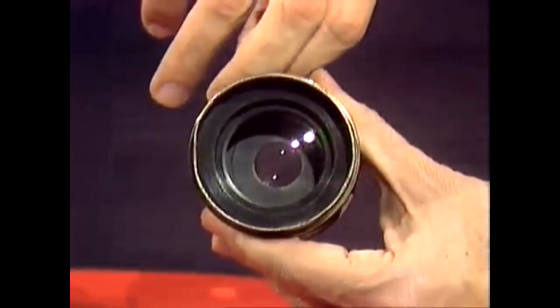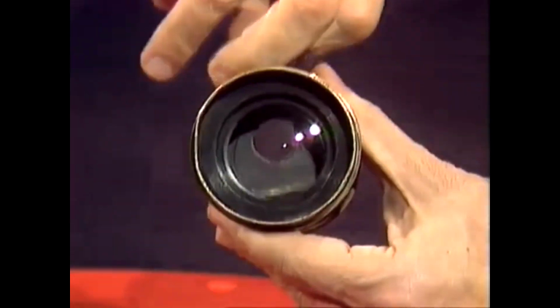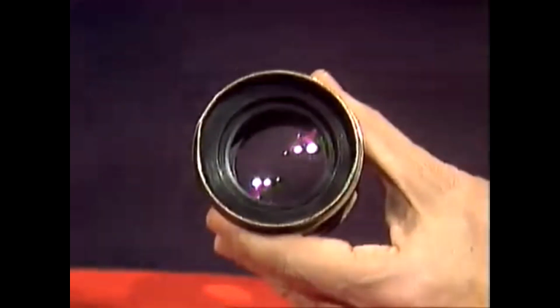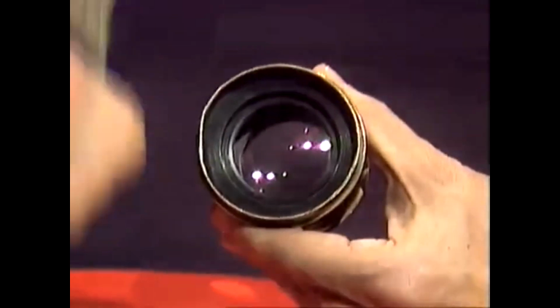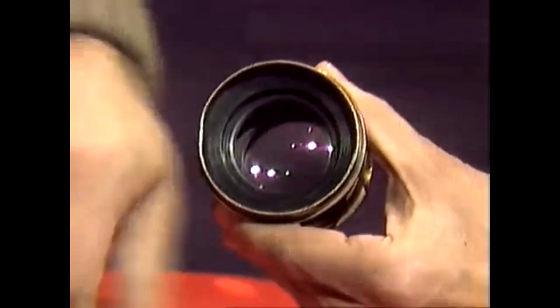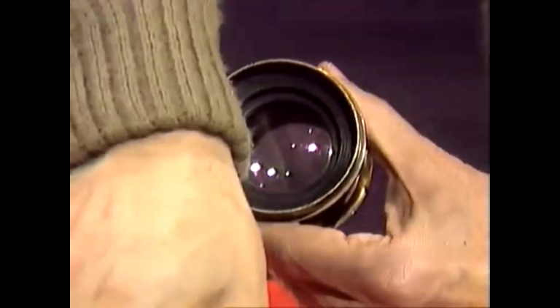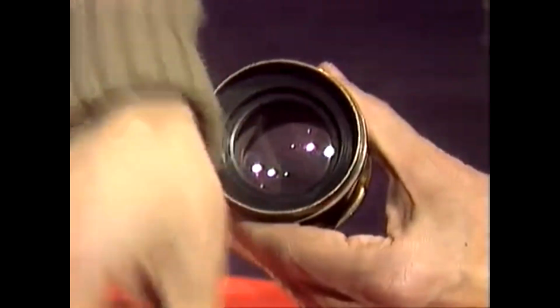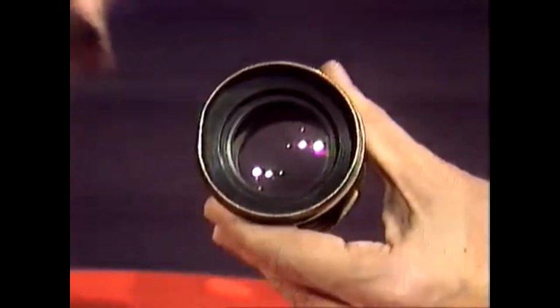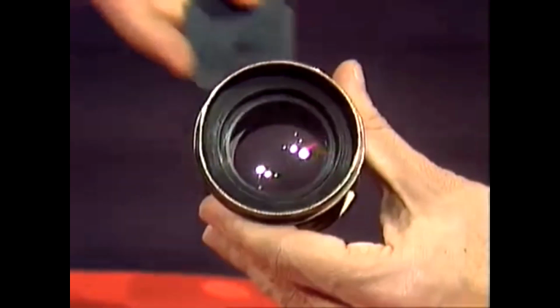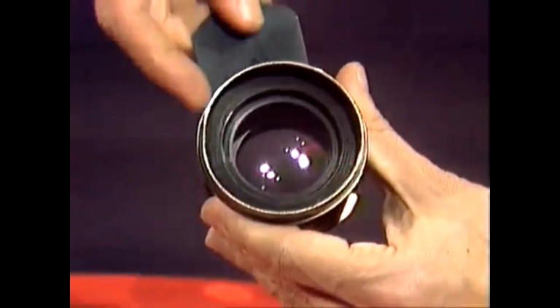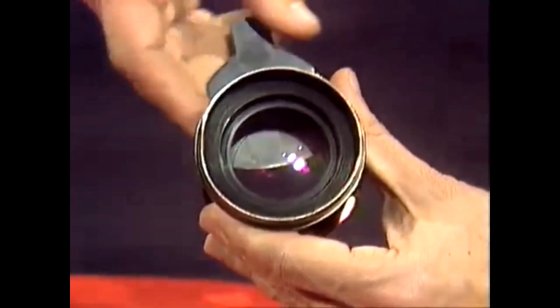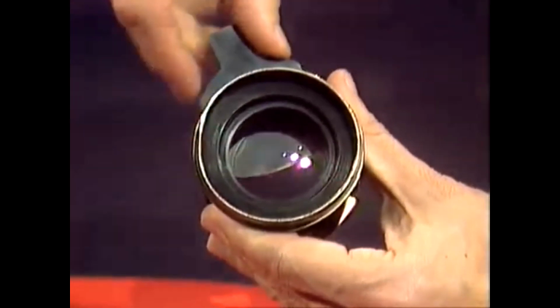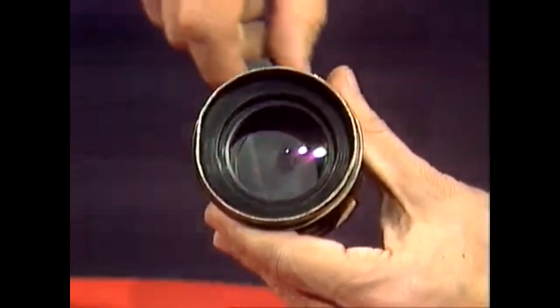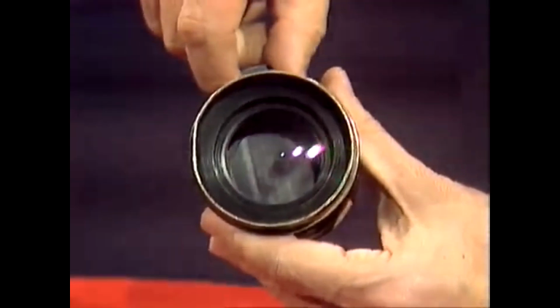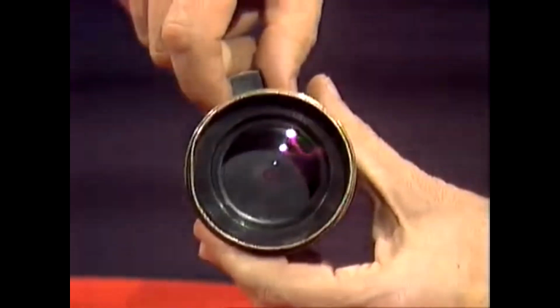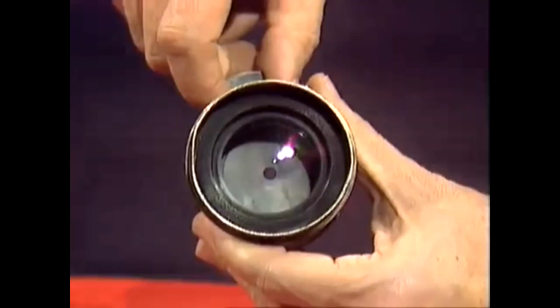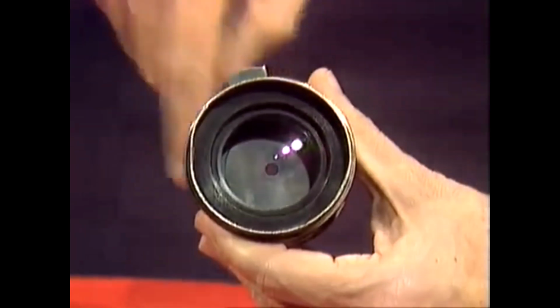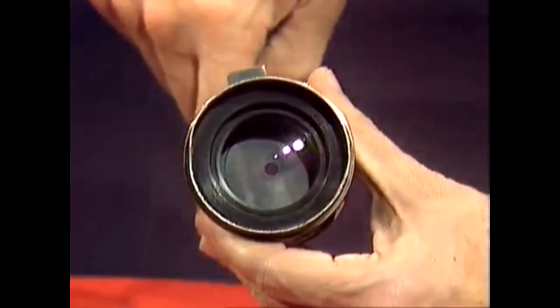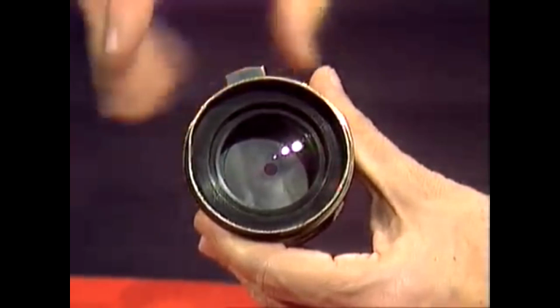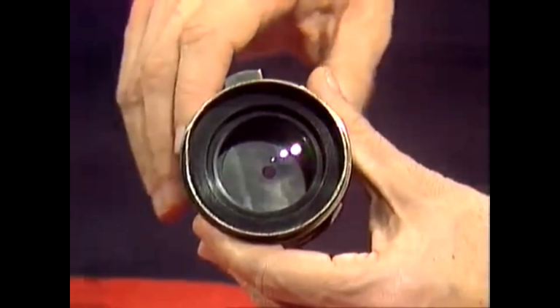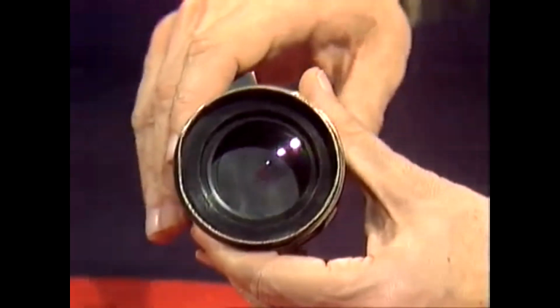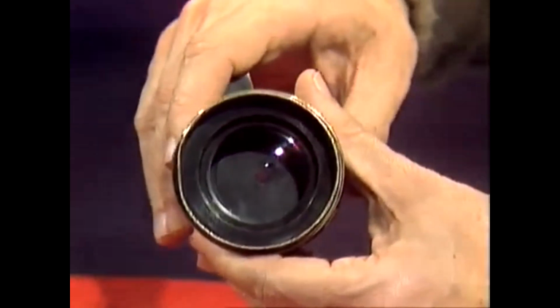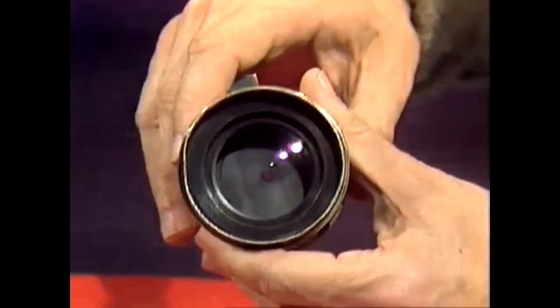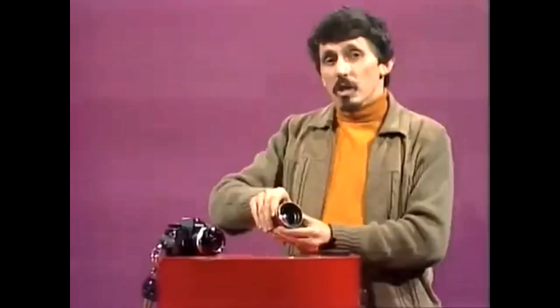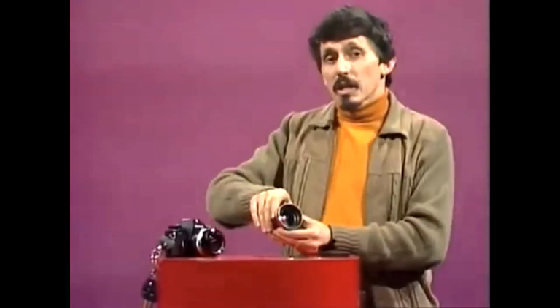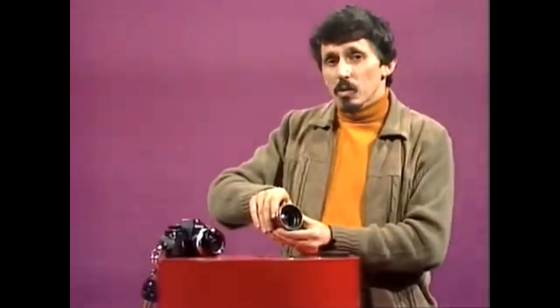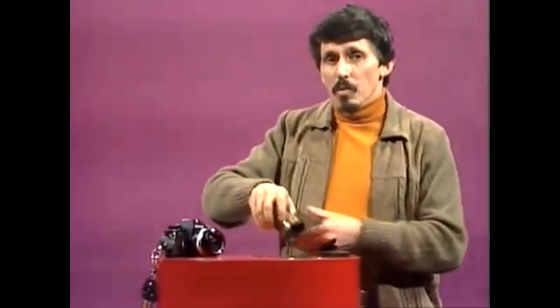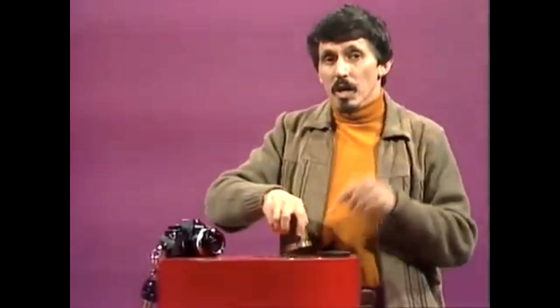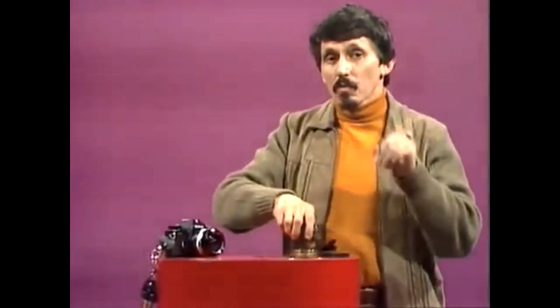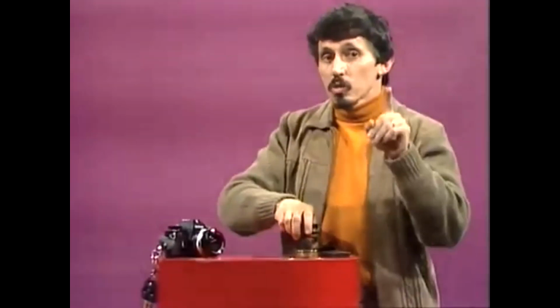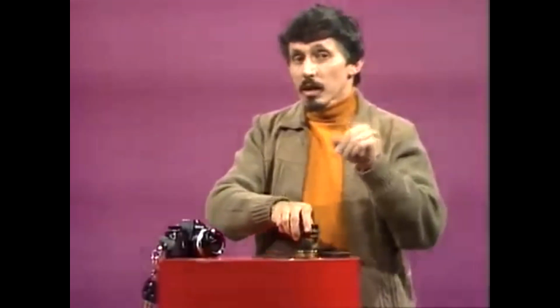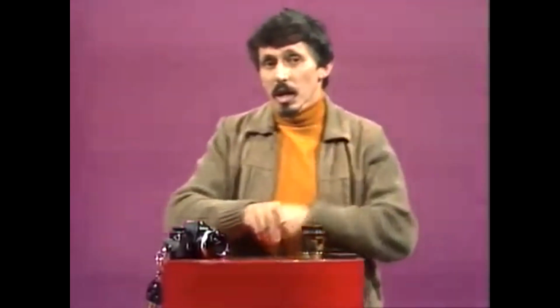On a very bright day, you might choose the smallest hole of all, so that it stops most of the light from getting through. That's a method of controlling light getting into a camera, and cameras still need that today.